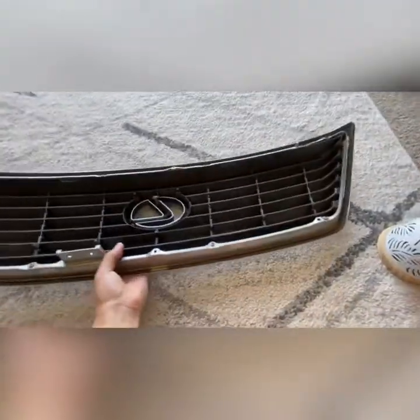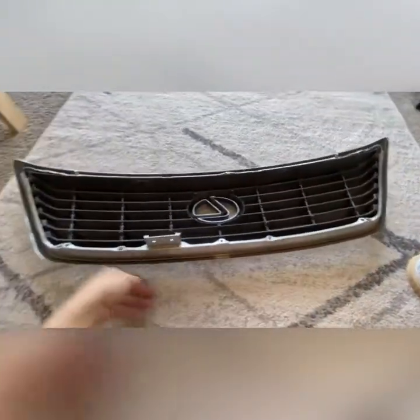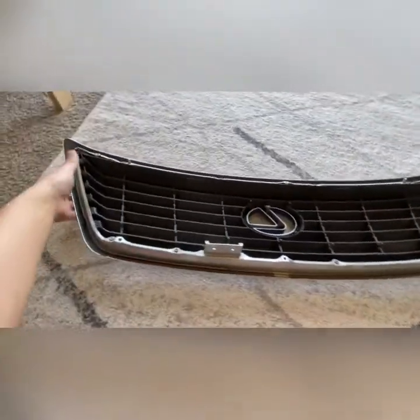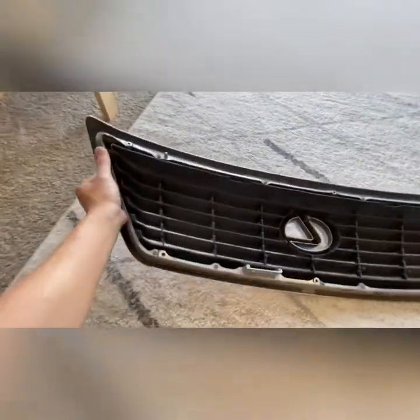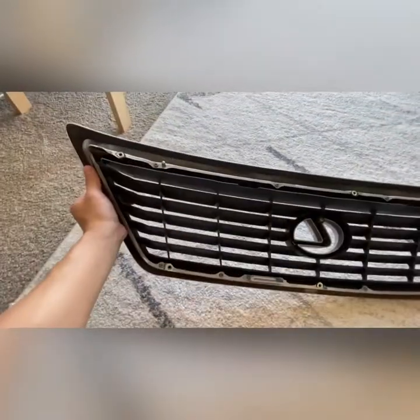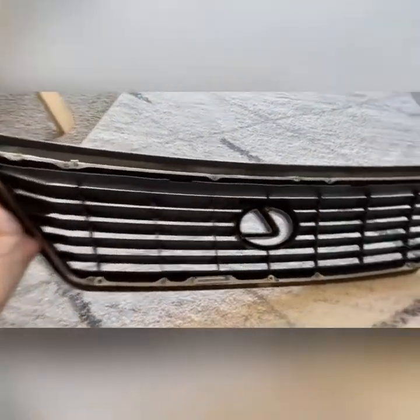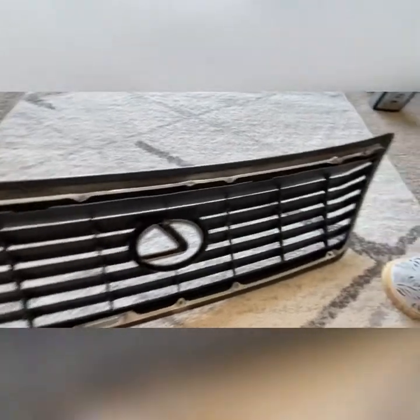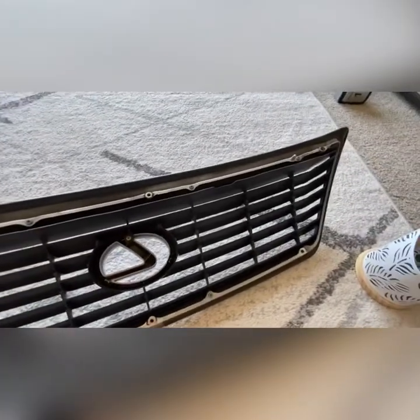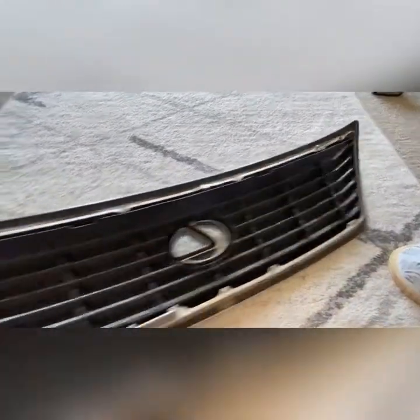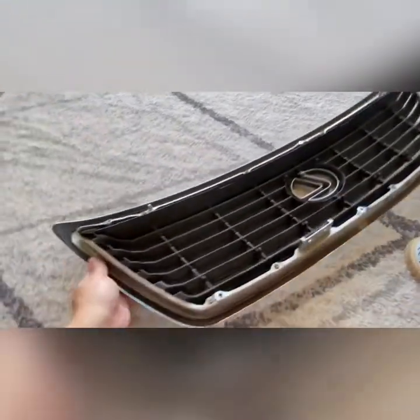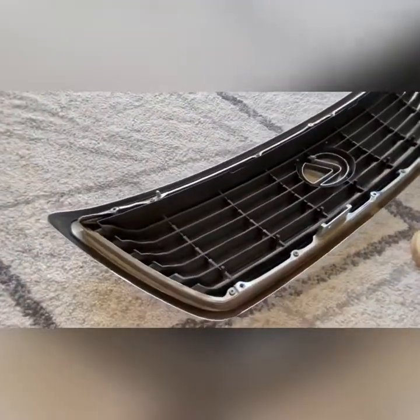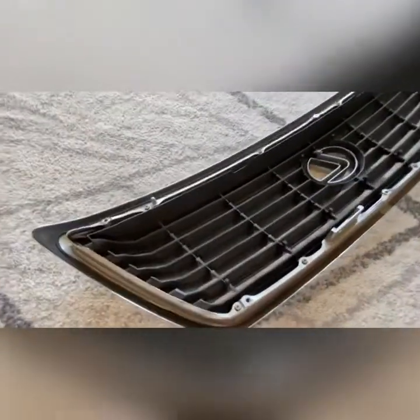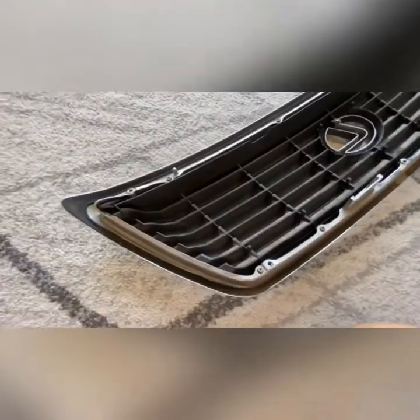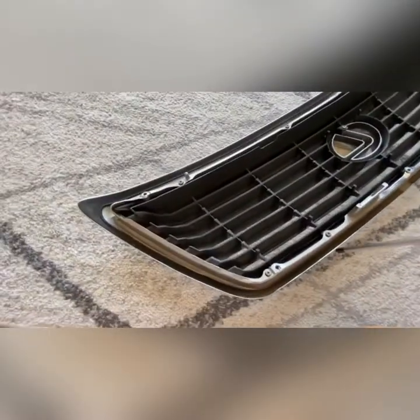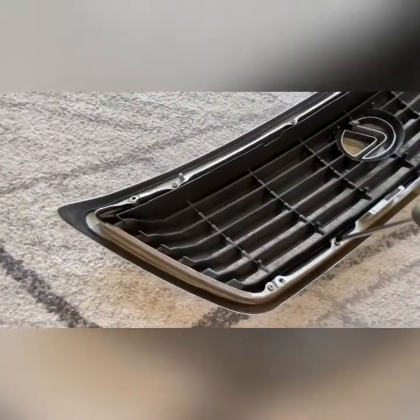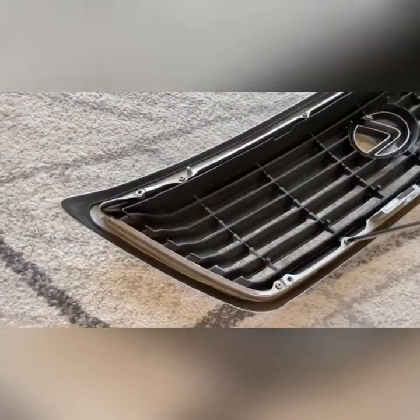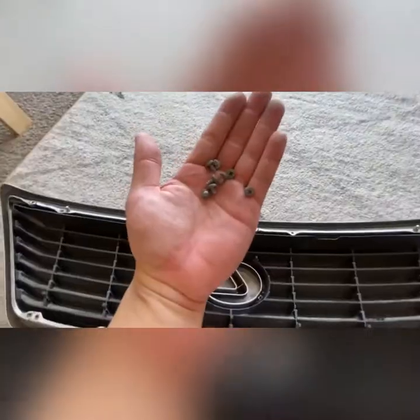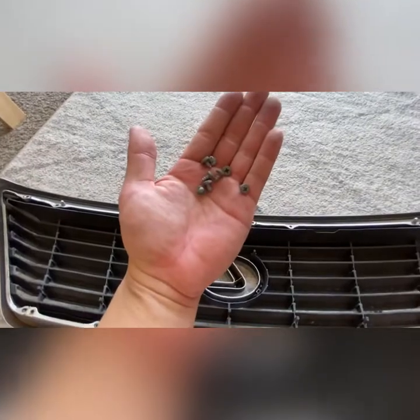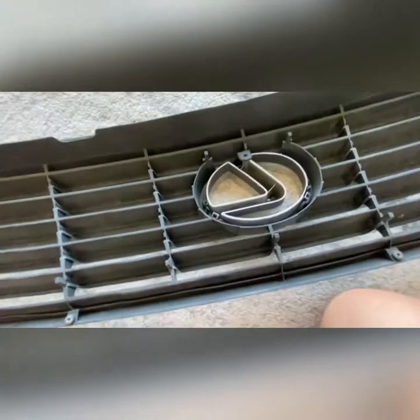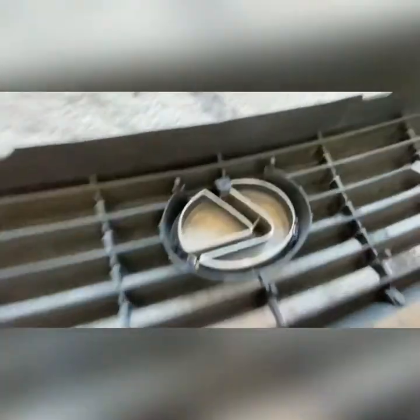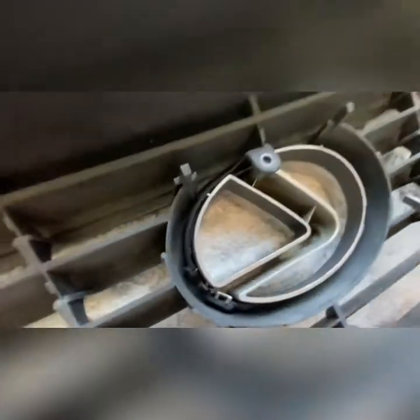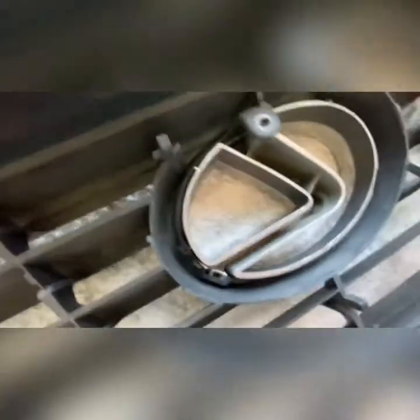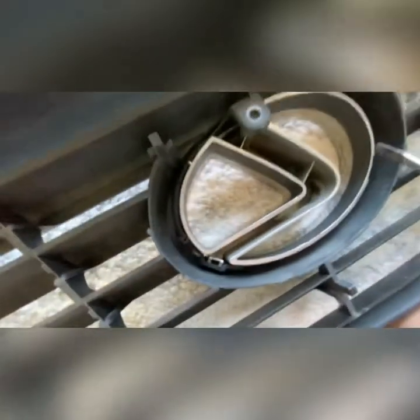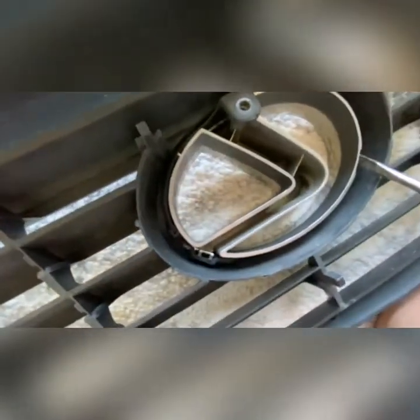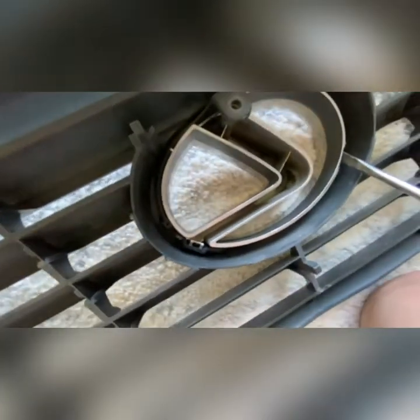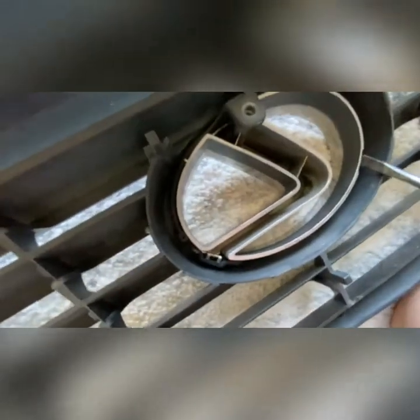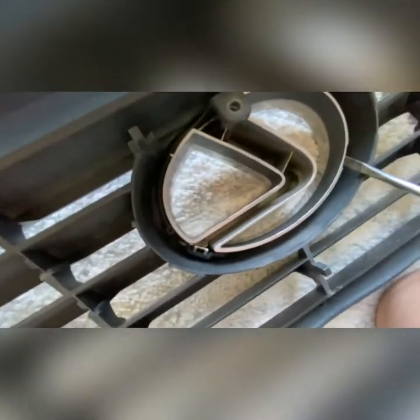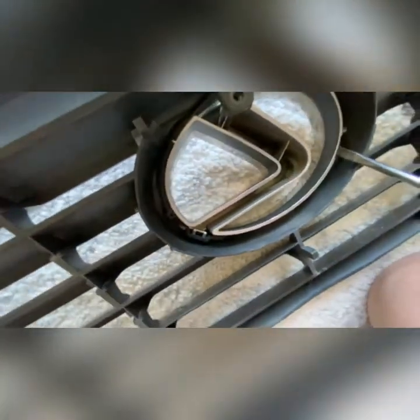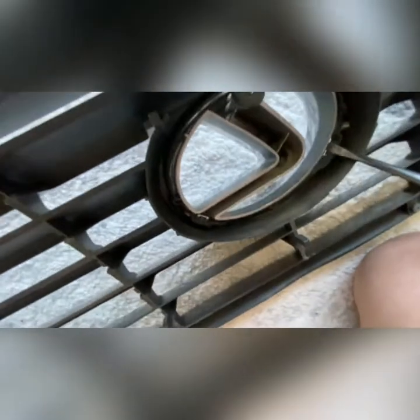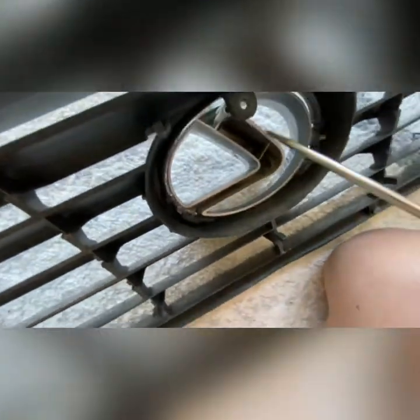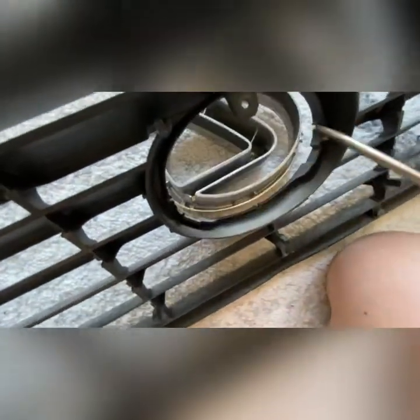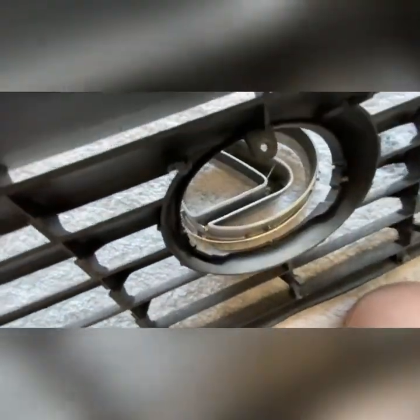First step is taking out these screws. You can see that now it's time to release, and there it goes.